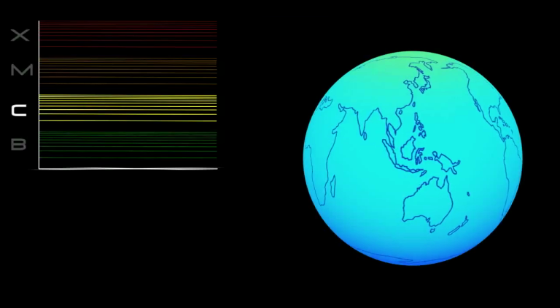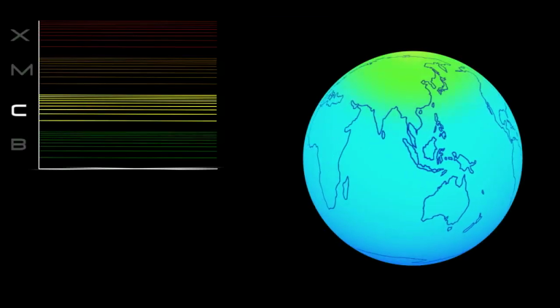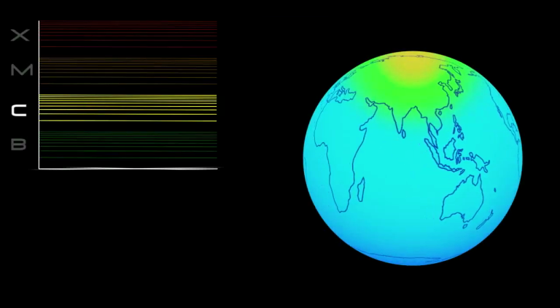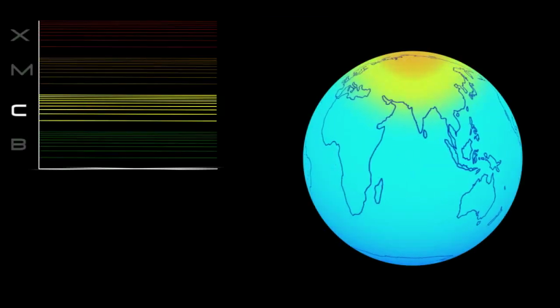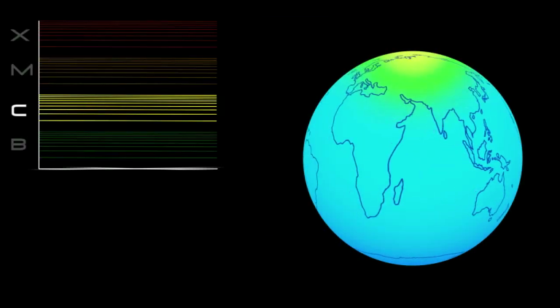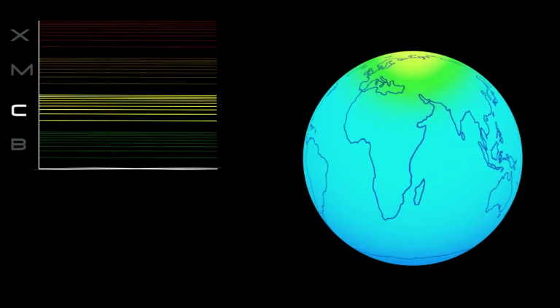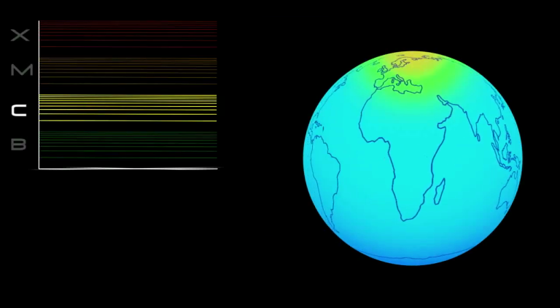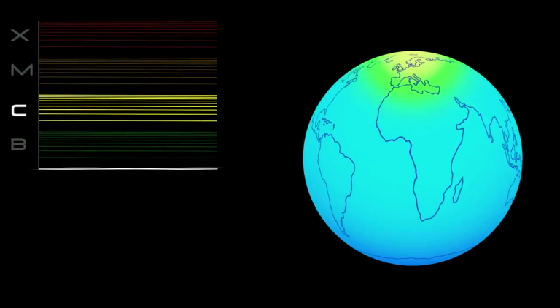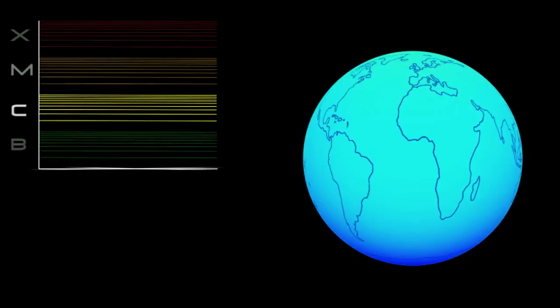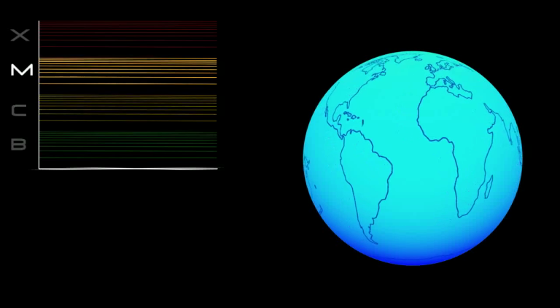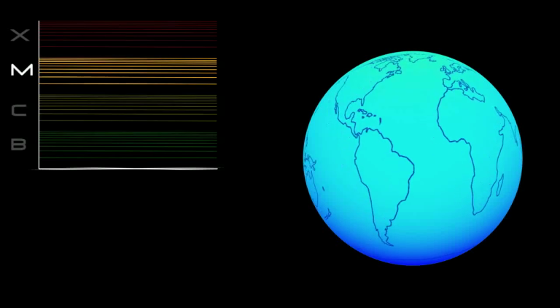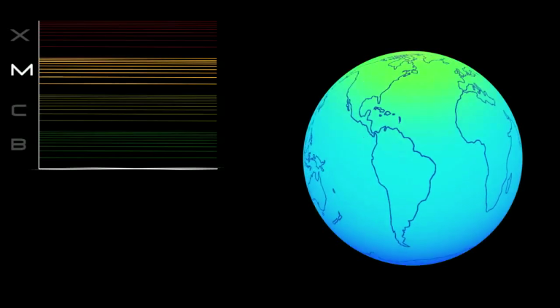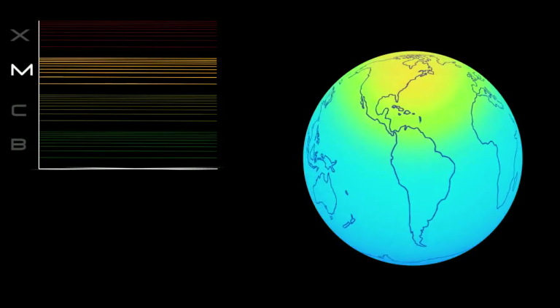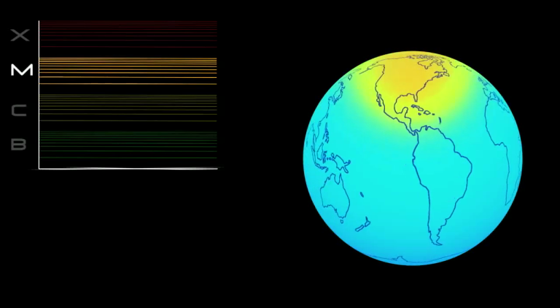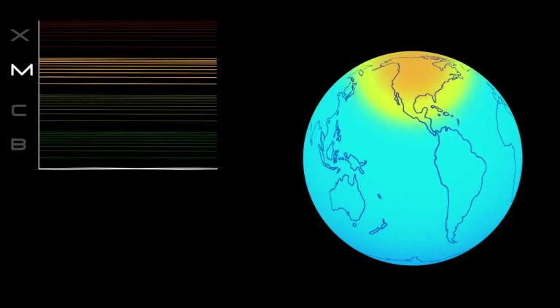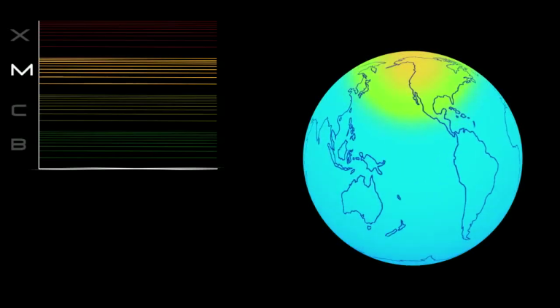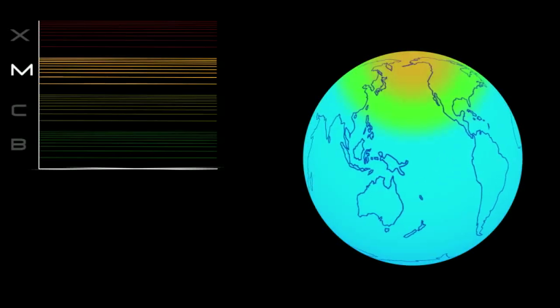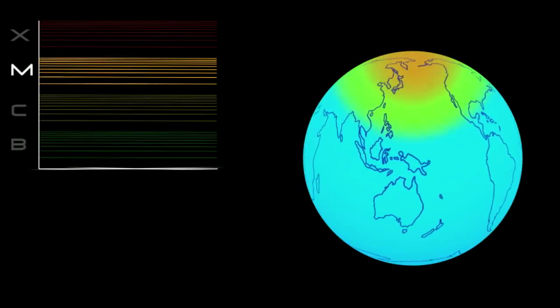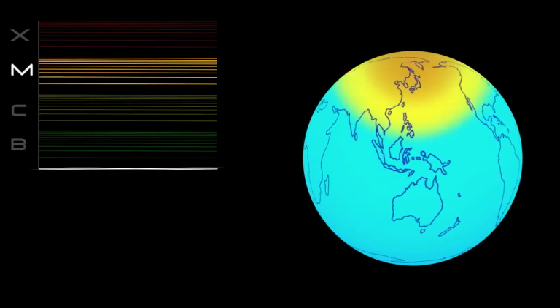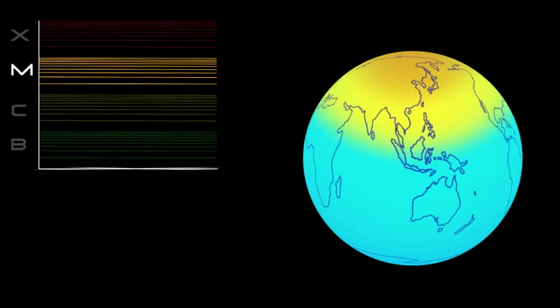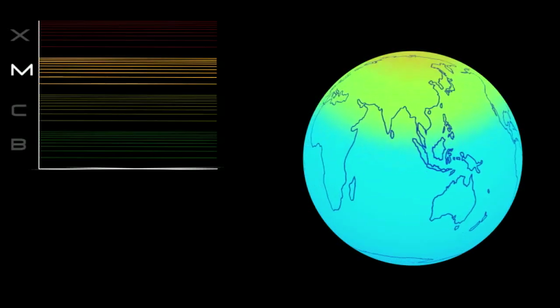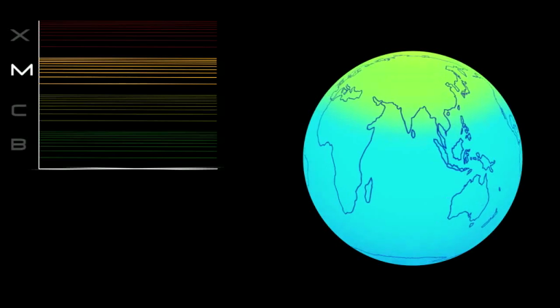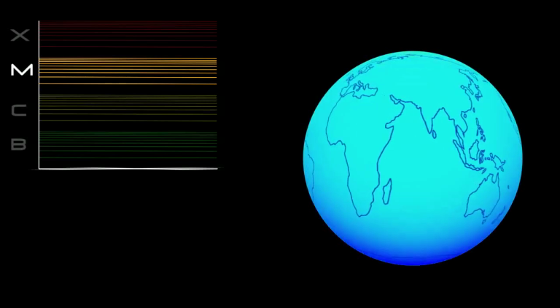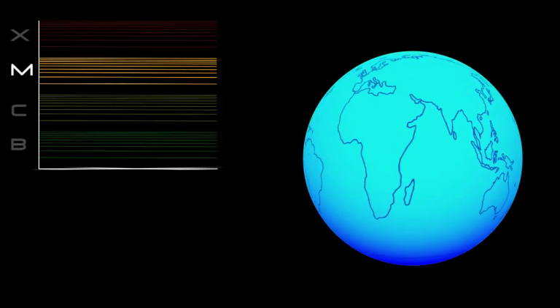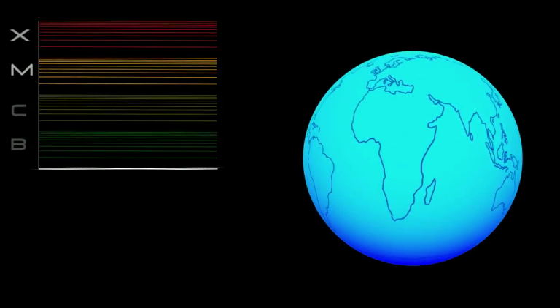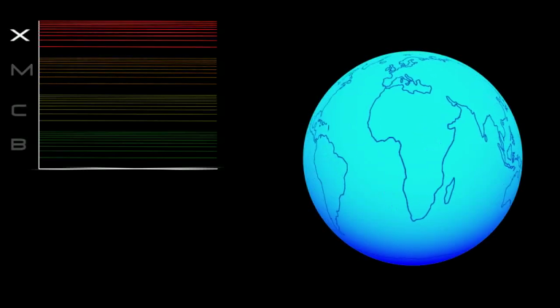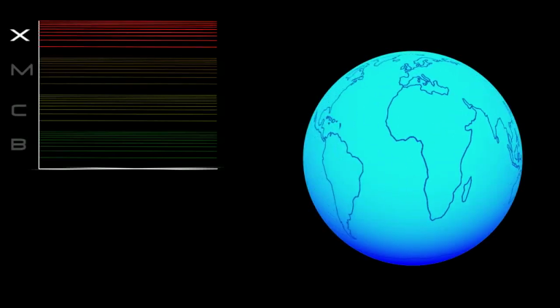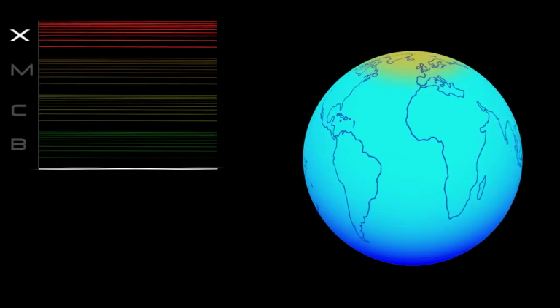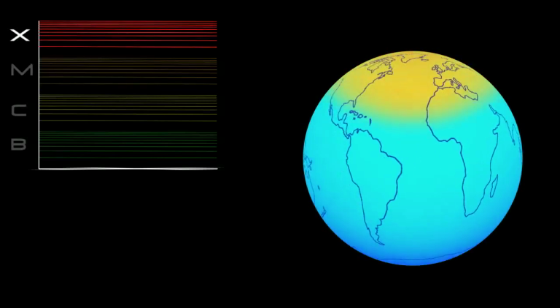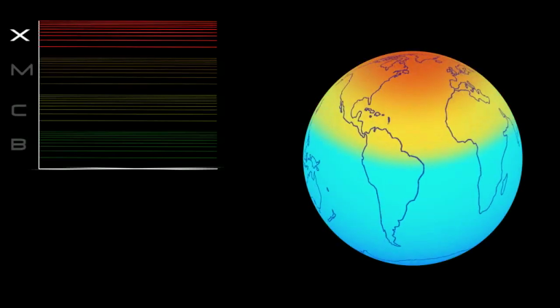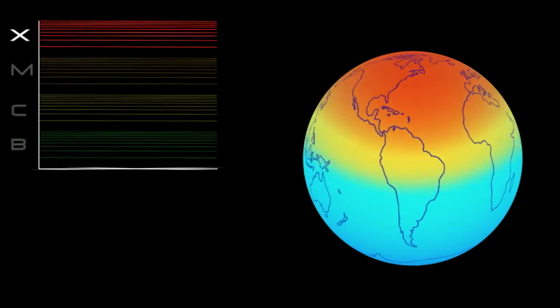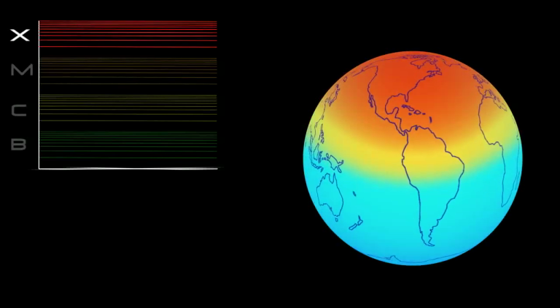C-class flares are too weak to noticeably affect Earth. M-class flares can cause brief radio blackouts at the poles, and minor radiation storms that might endanger astronauts. It's the X-class flares that are the real juggernauts.